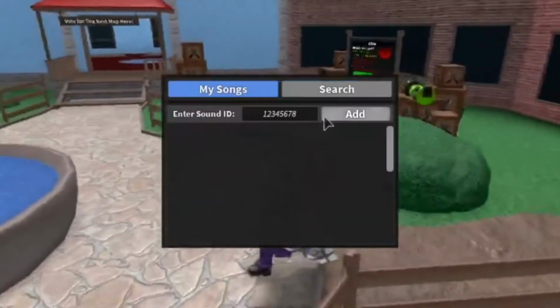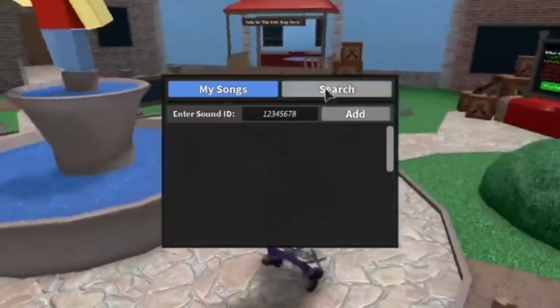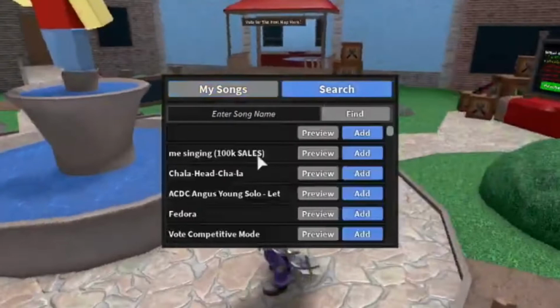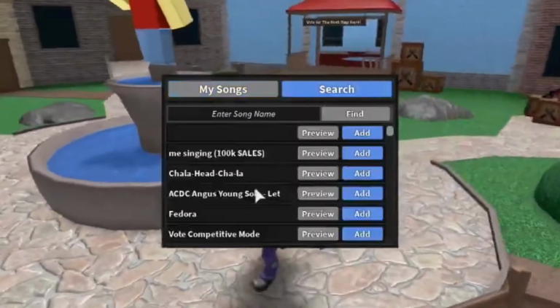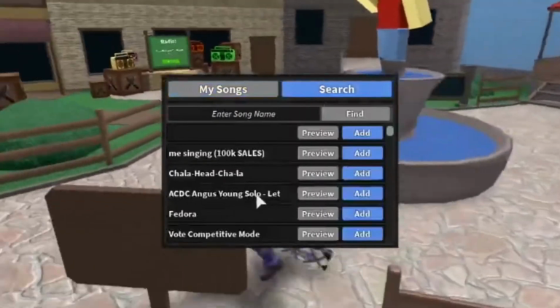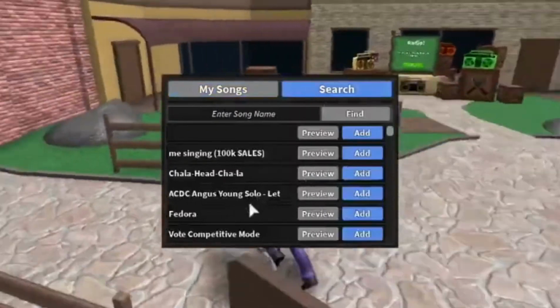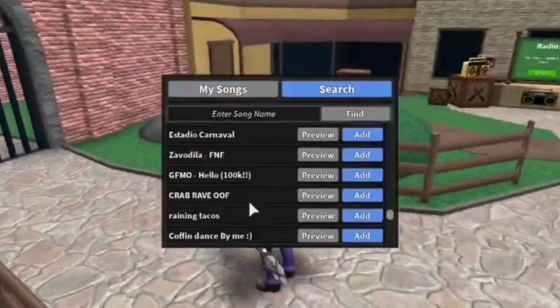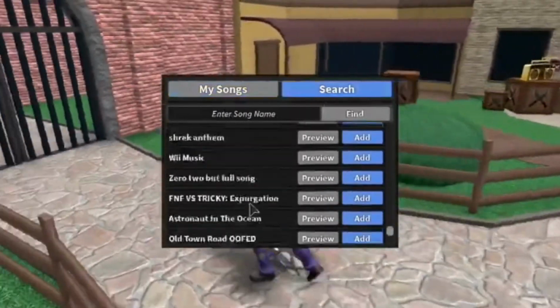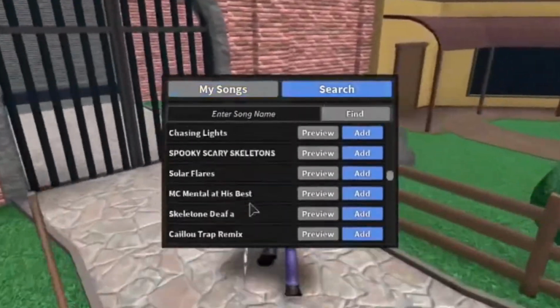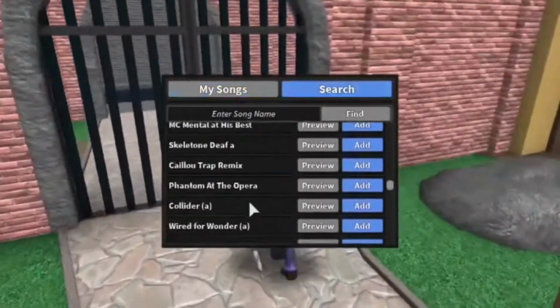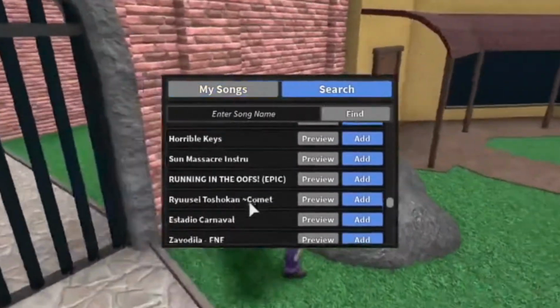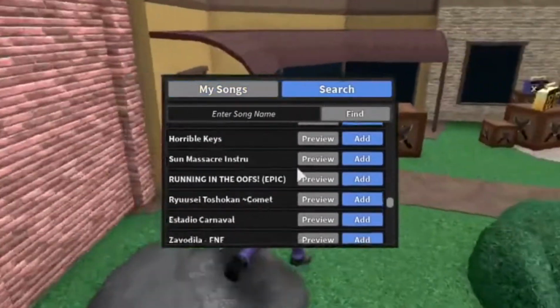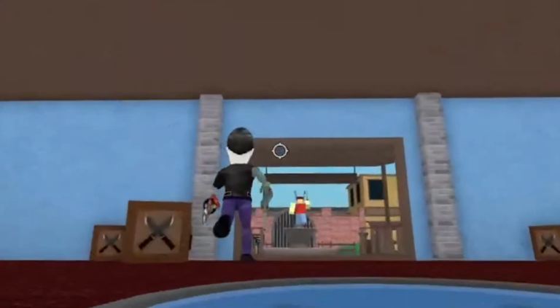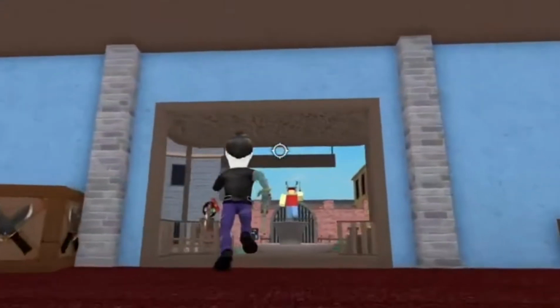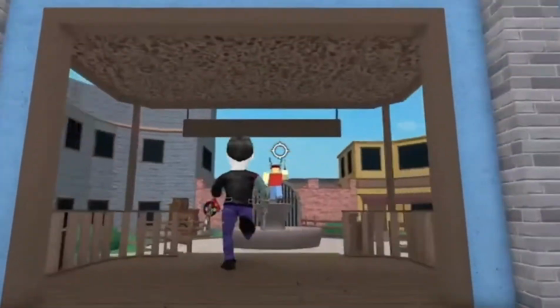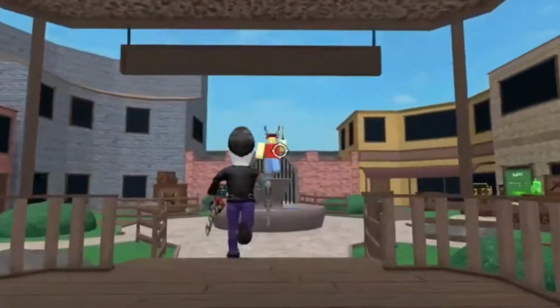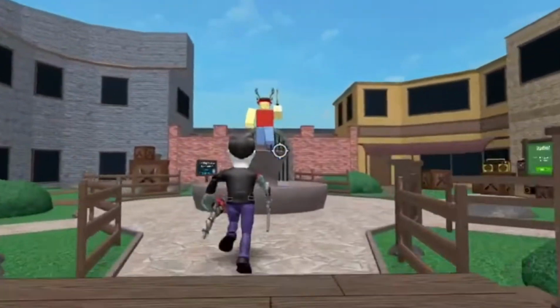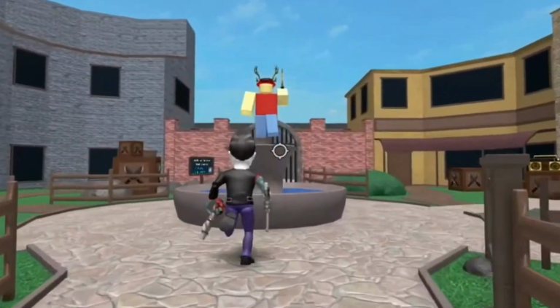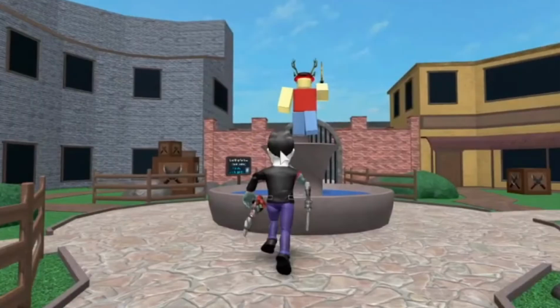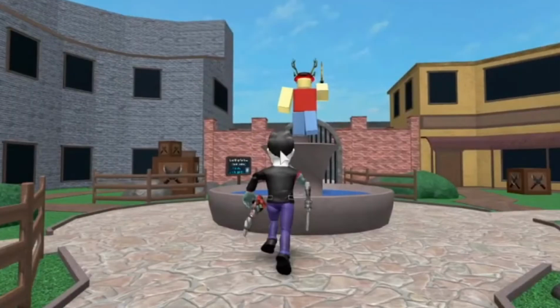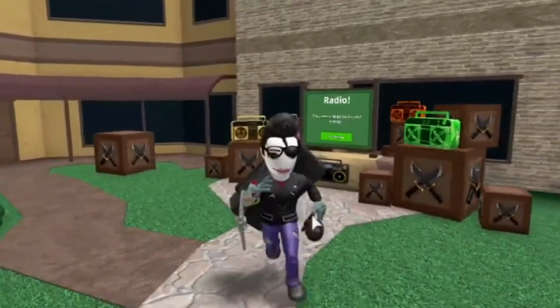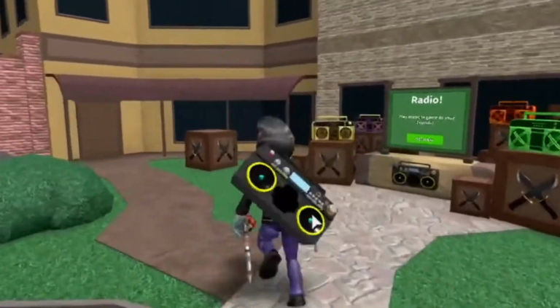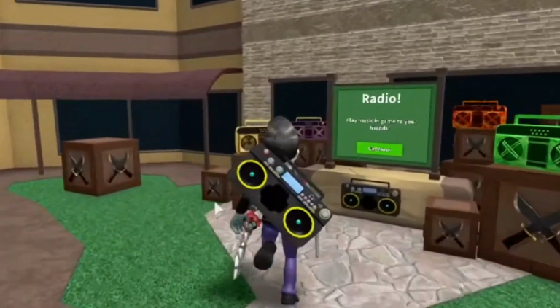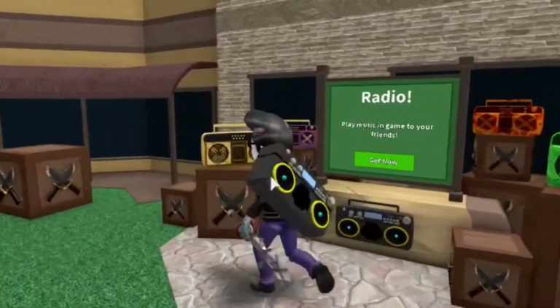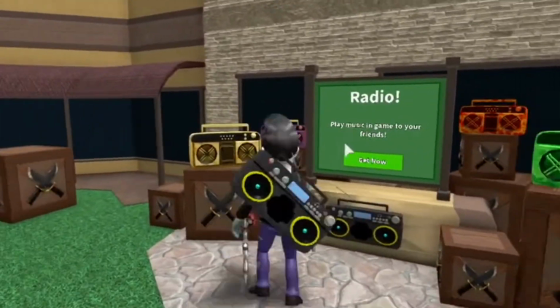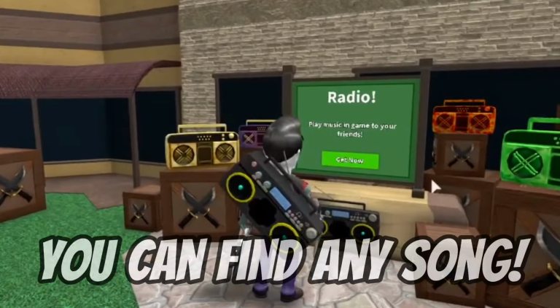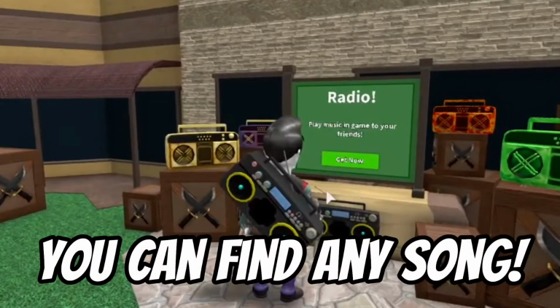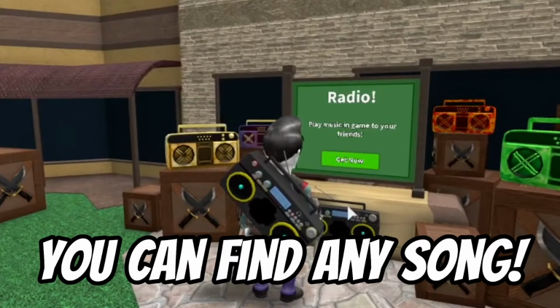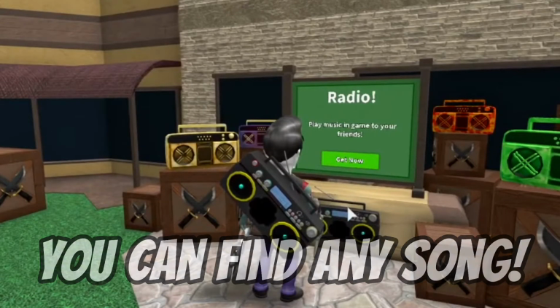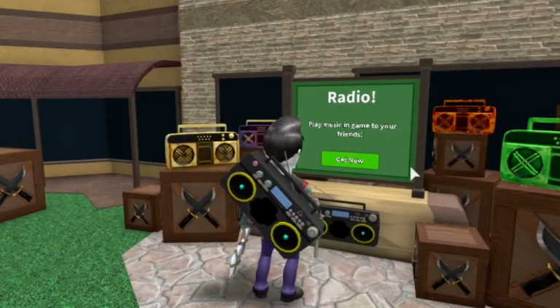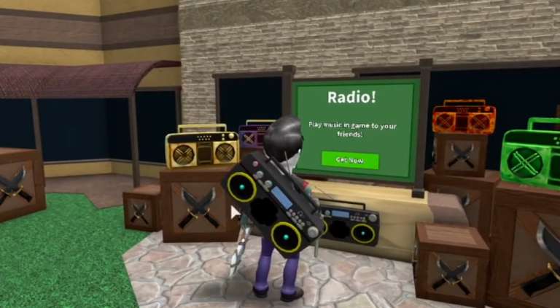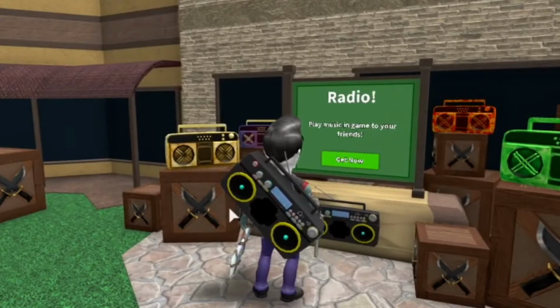You also get access to a song search where you can look for all the different songs and just add them to your radio list instantly. You don't even have to insert an ID or anything — you can just search for the song and it'll show up. You don't have to find the code online.